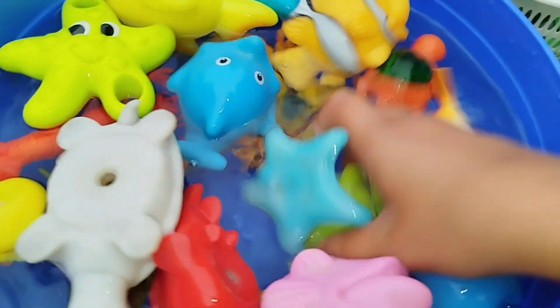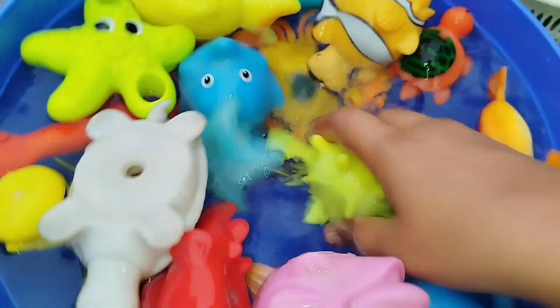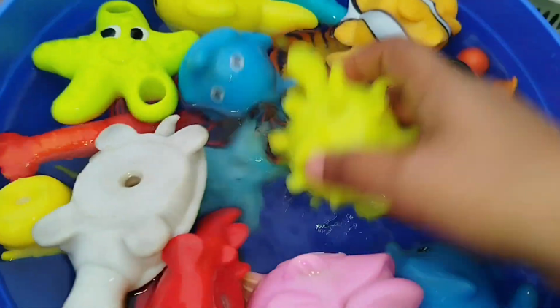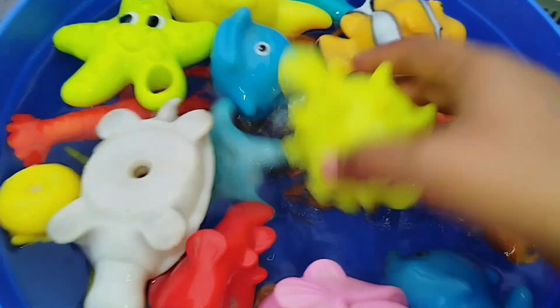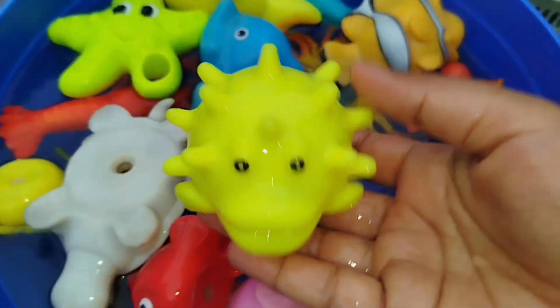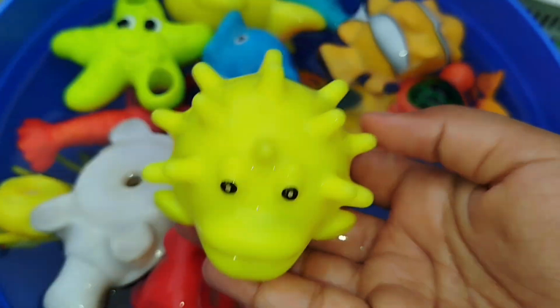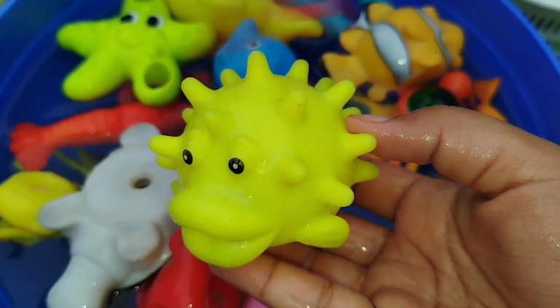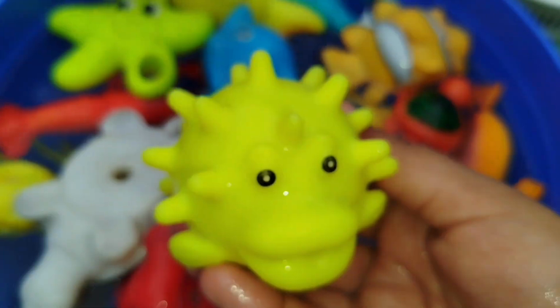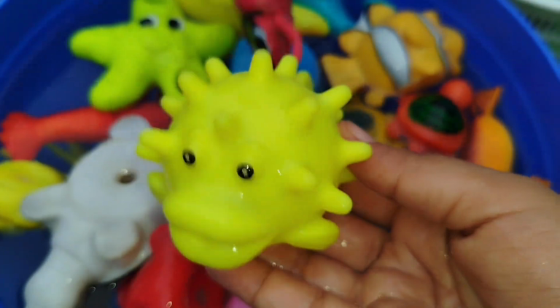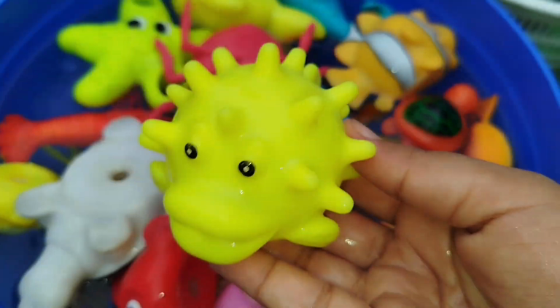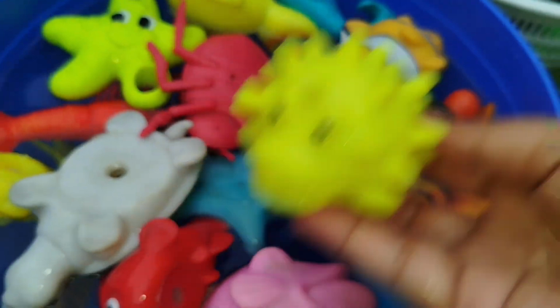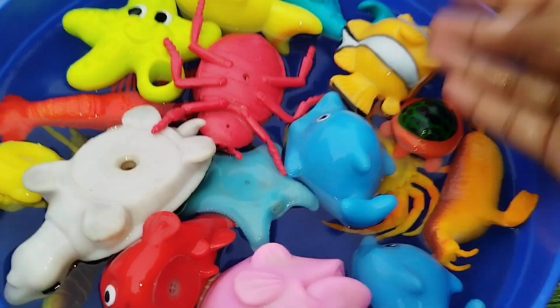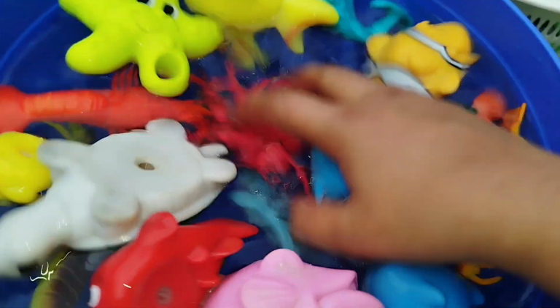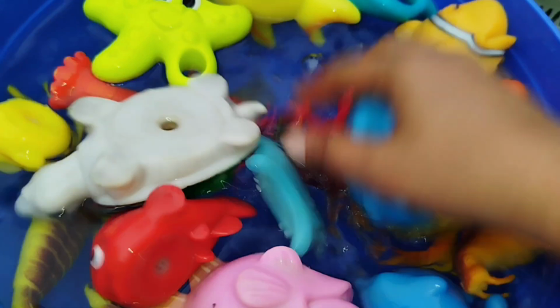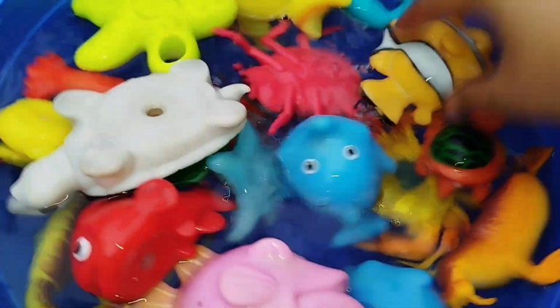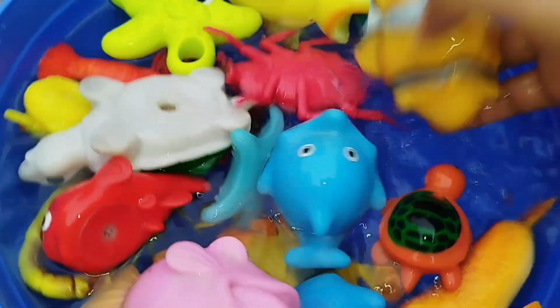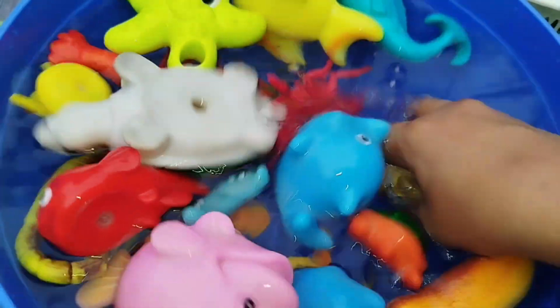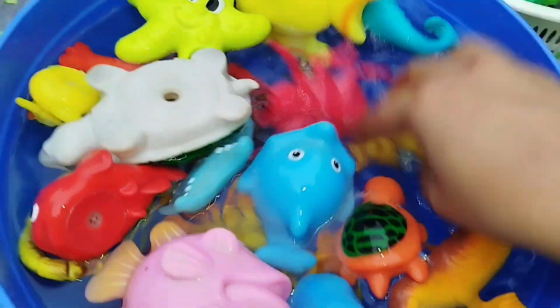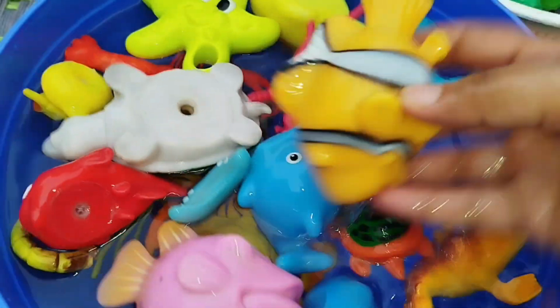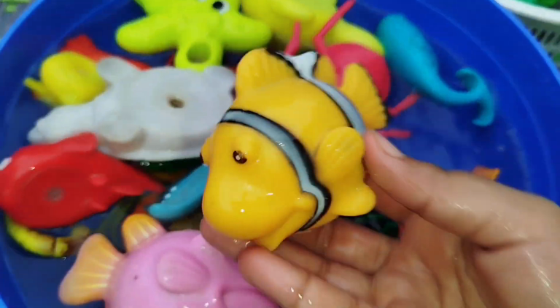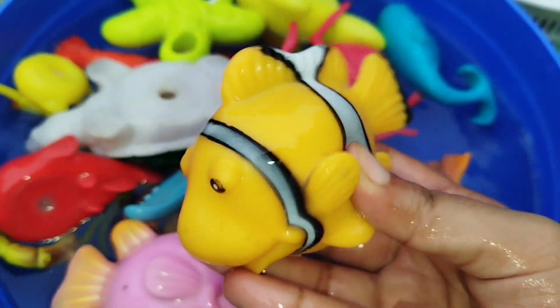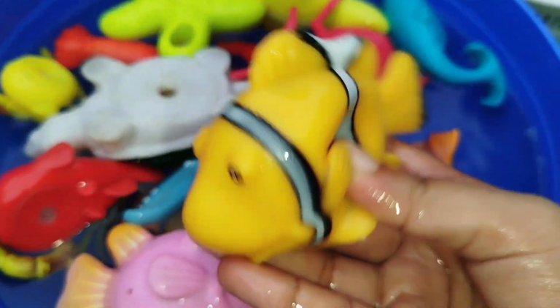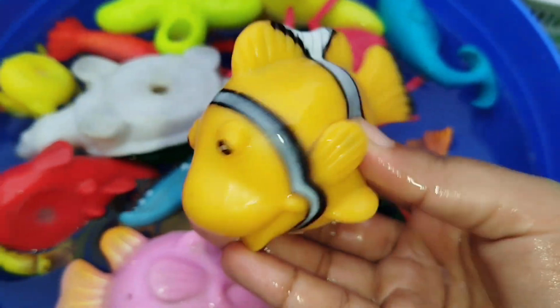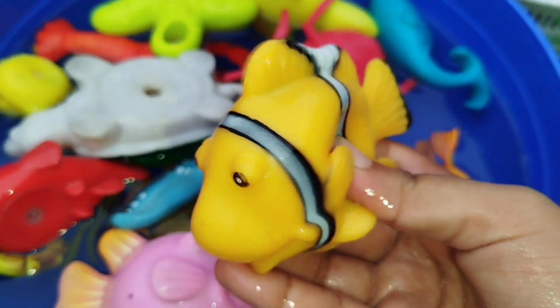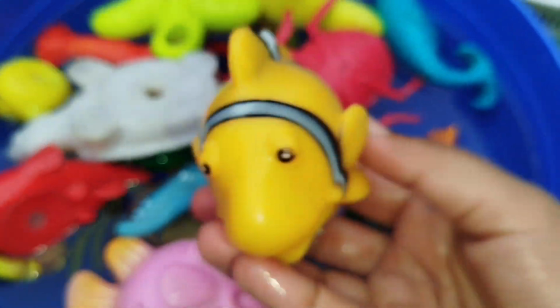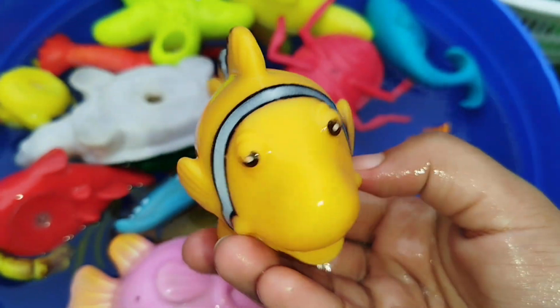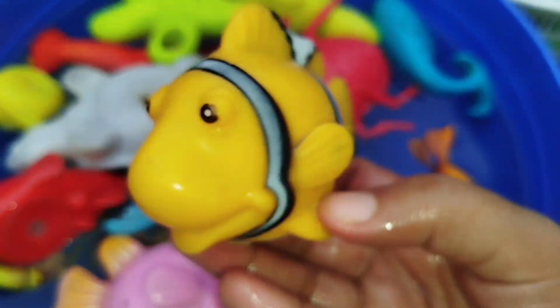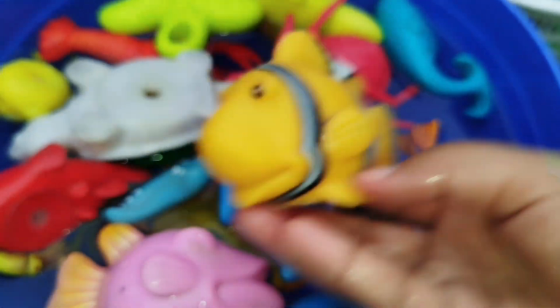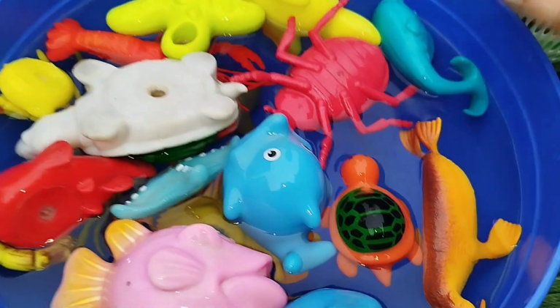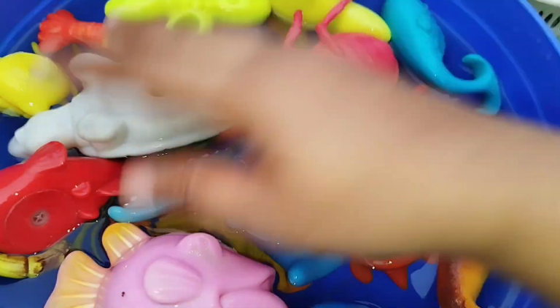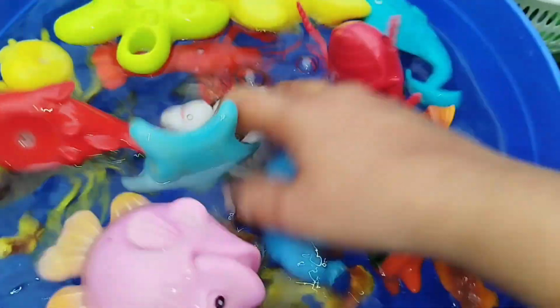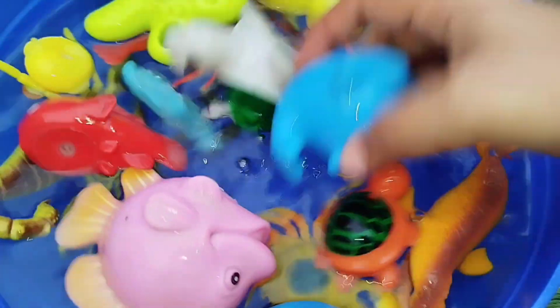The next sea animal is a puffer fish. This is a puffer fish. The next one is a clown fish. This is a clown fish.